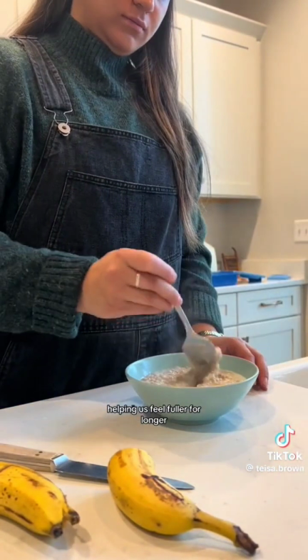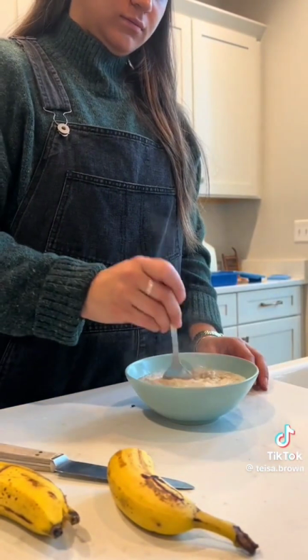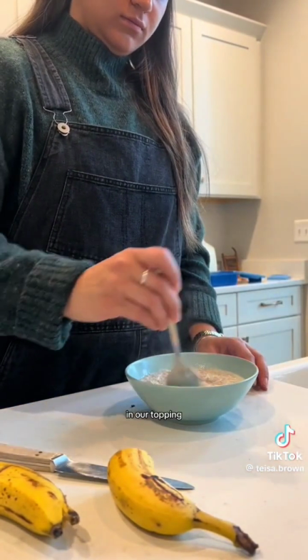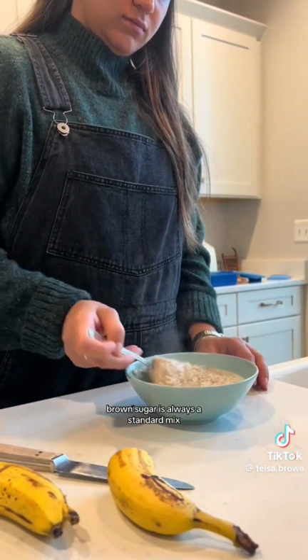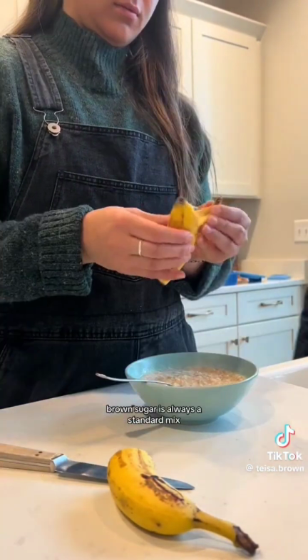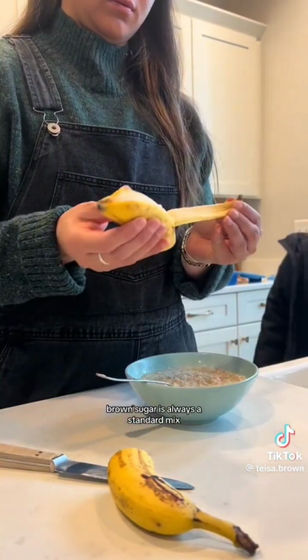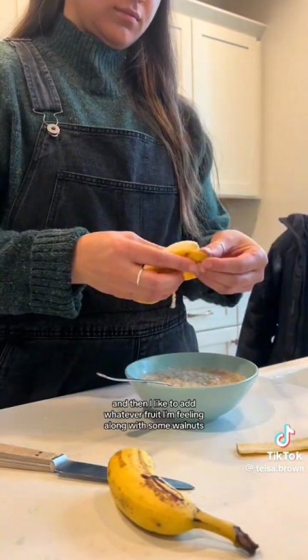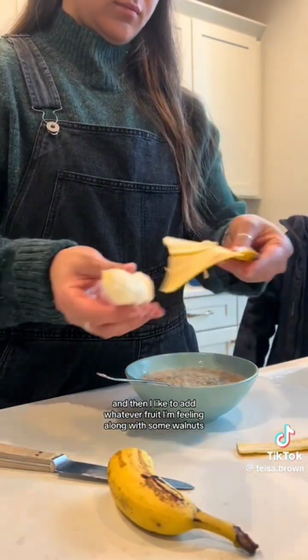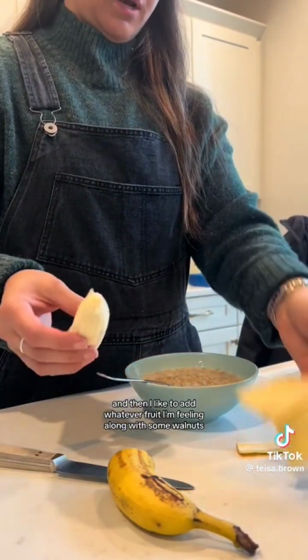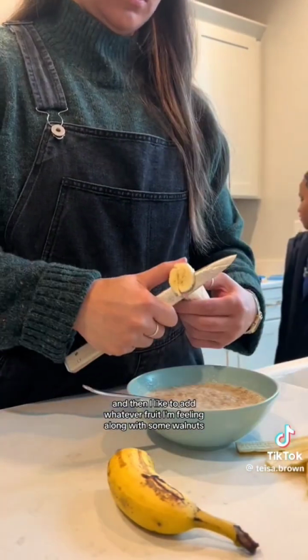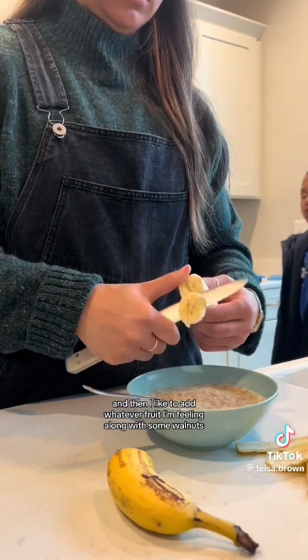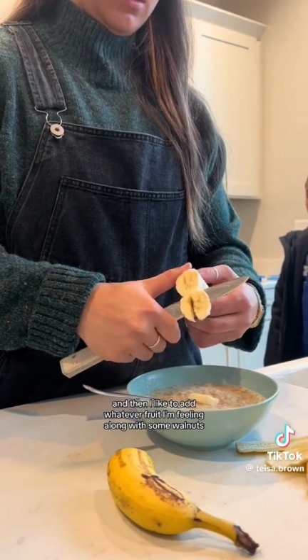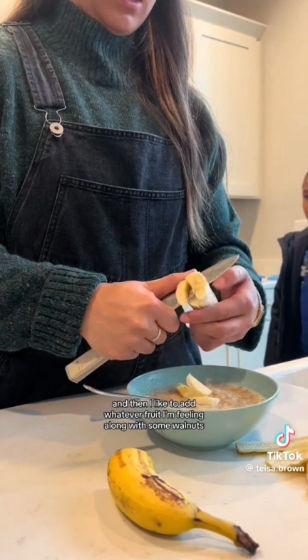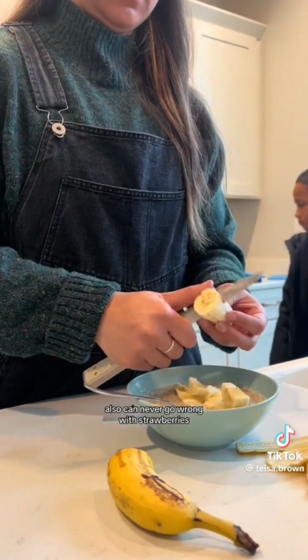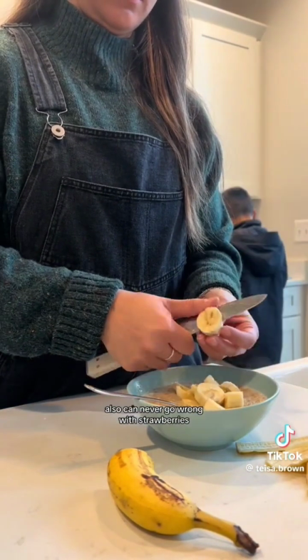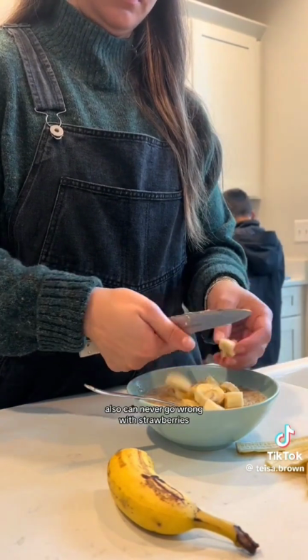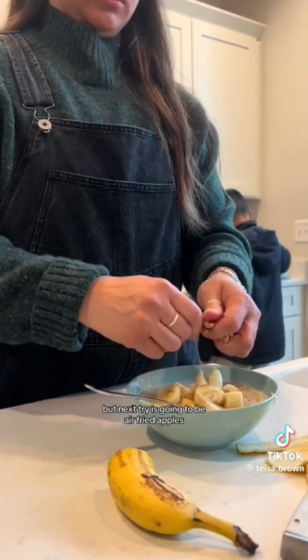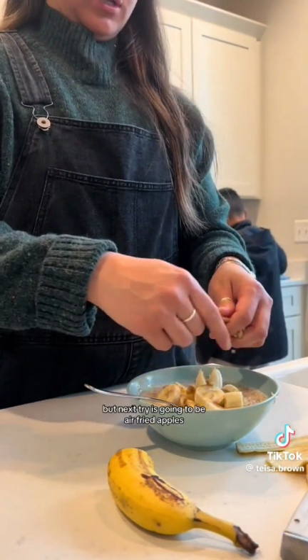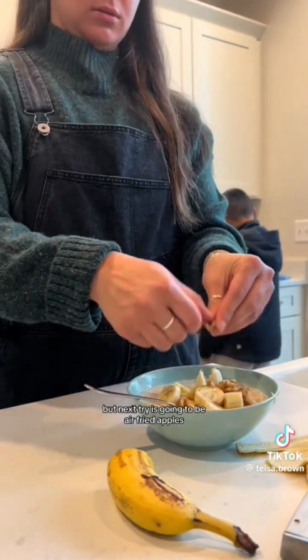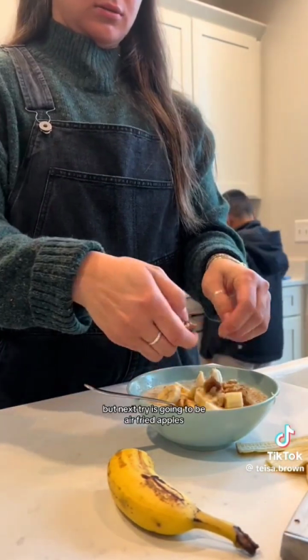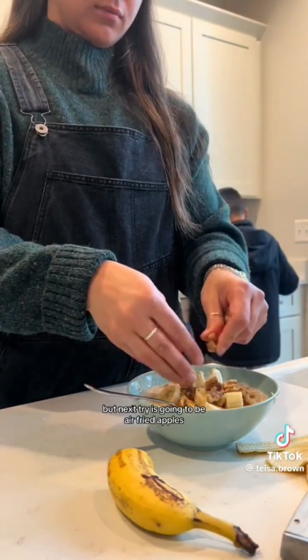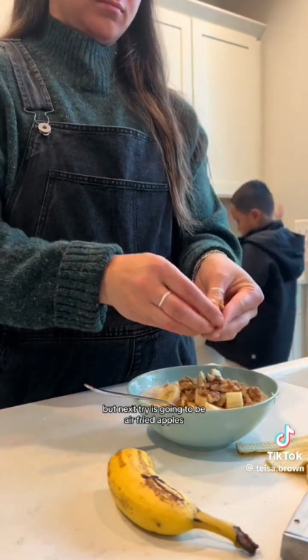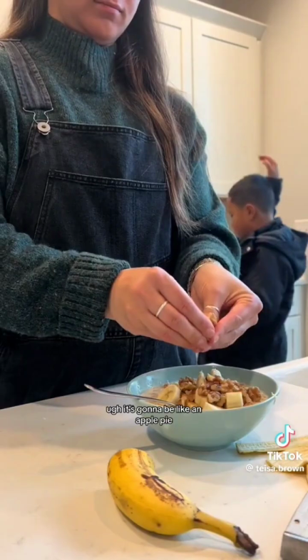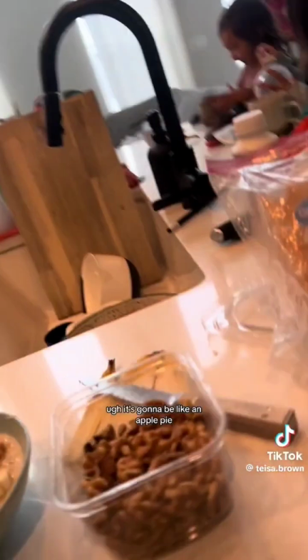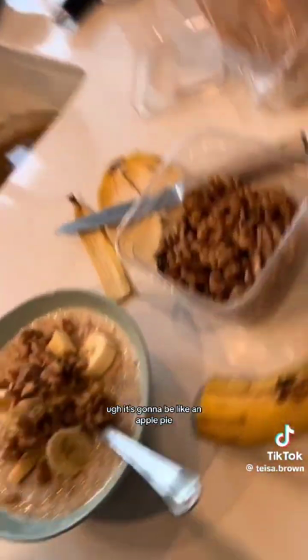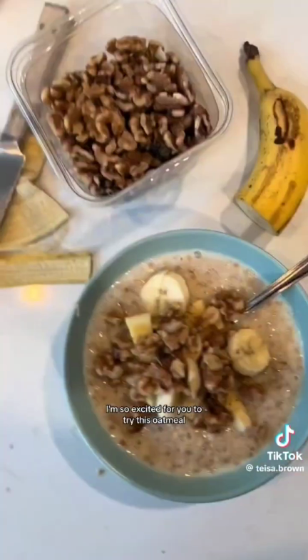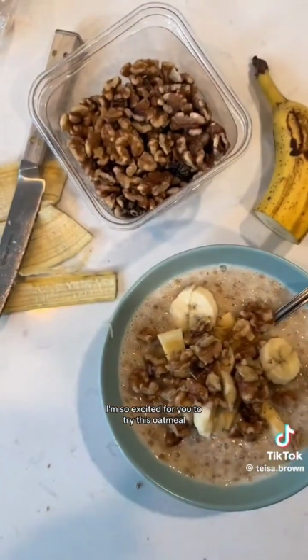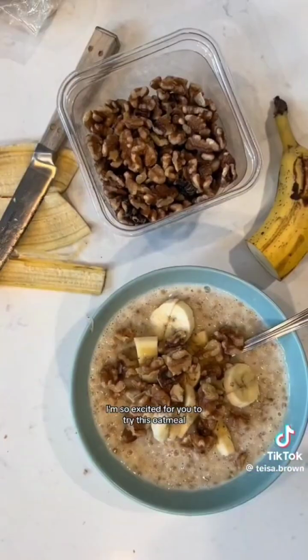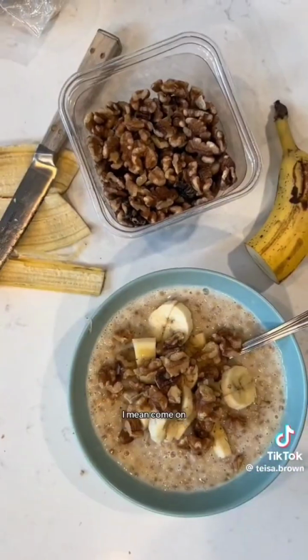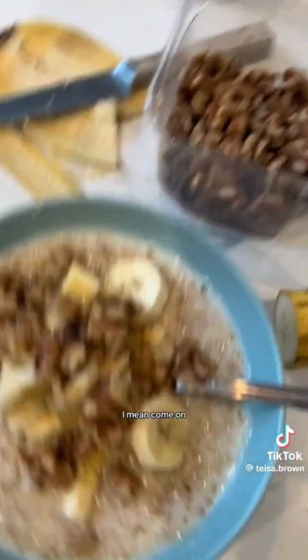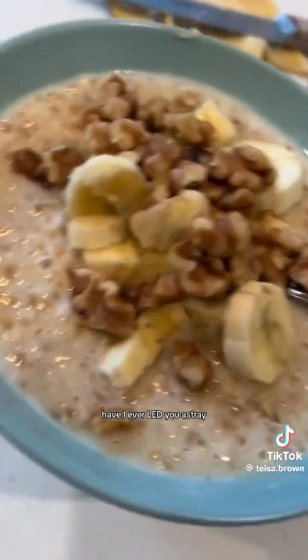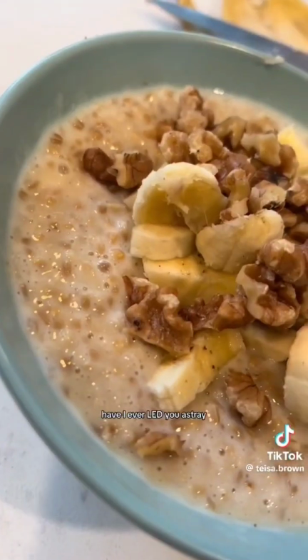For toppings, brown sugar is always a standard mix-in for me. I like to add whatever fruit I'm feeling, along with some walnuts. I can never go wrong with strawberries. Next try is going to be air-fried apples — it's going to be like an apple pie. I'm so excited for you to try this oatmeal. Have I ever led you astray?